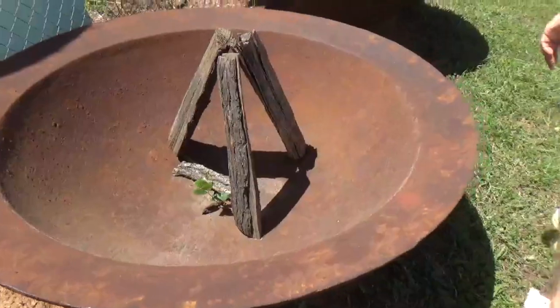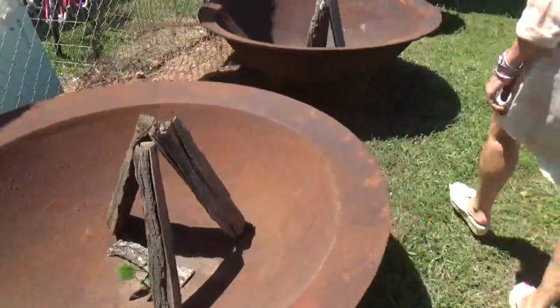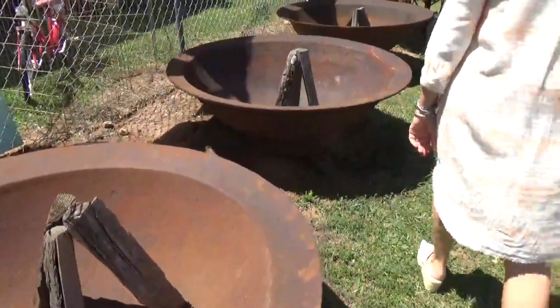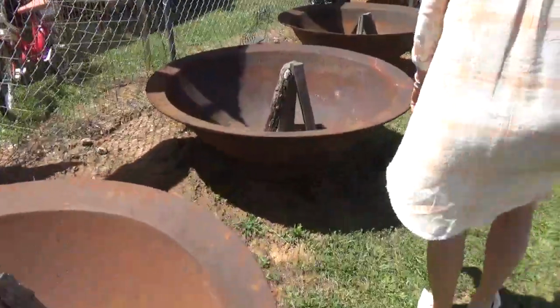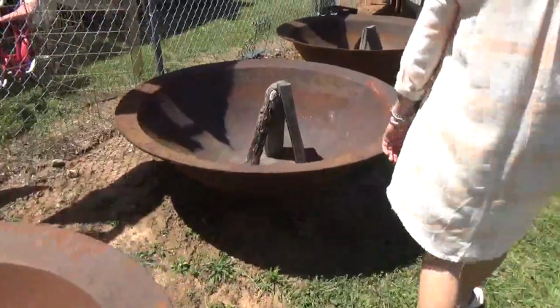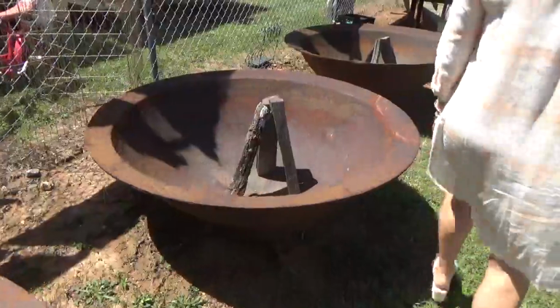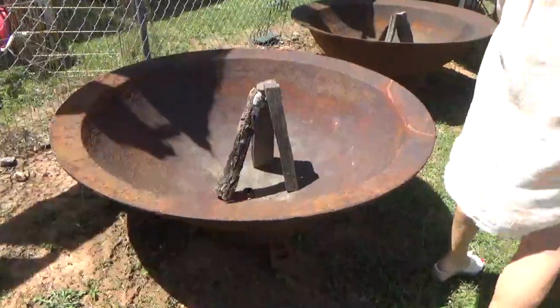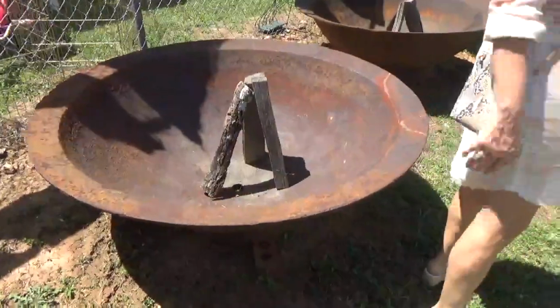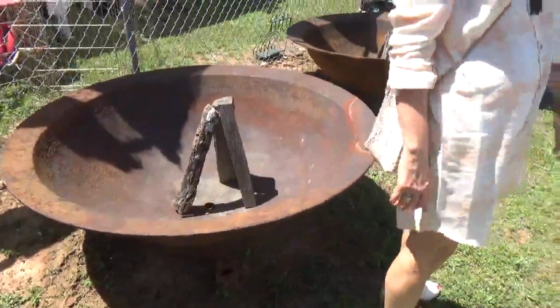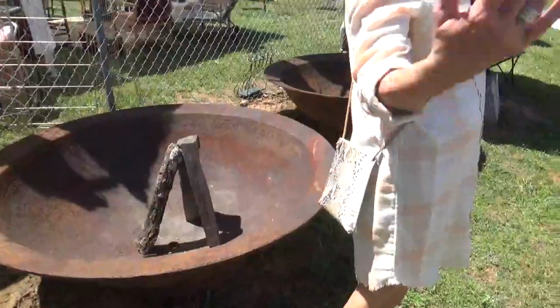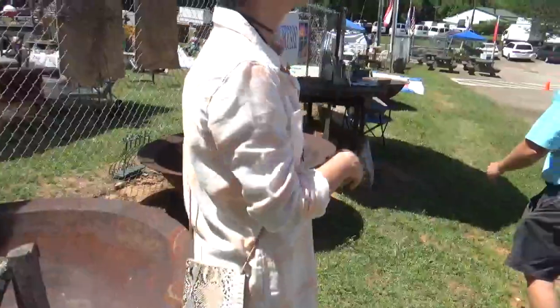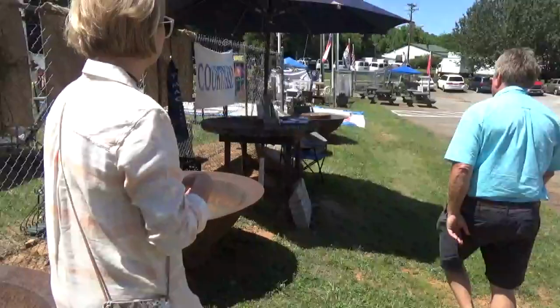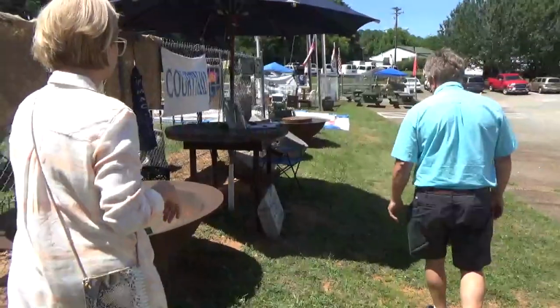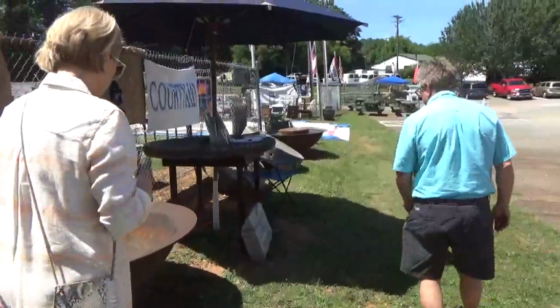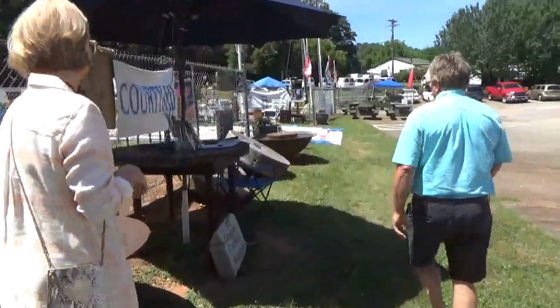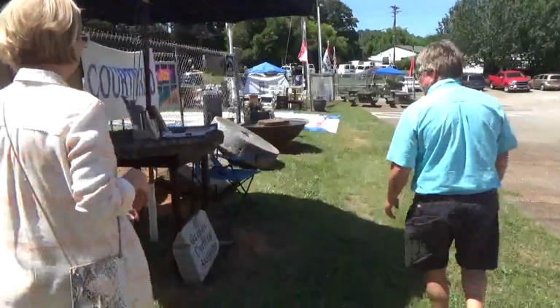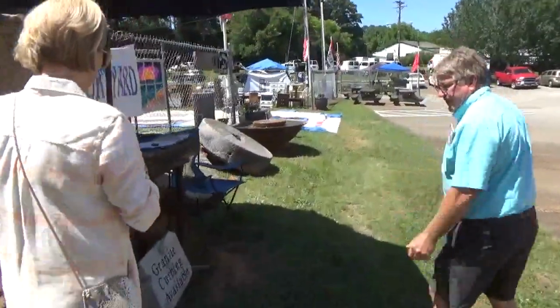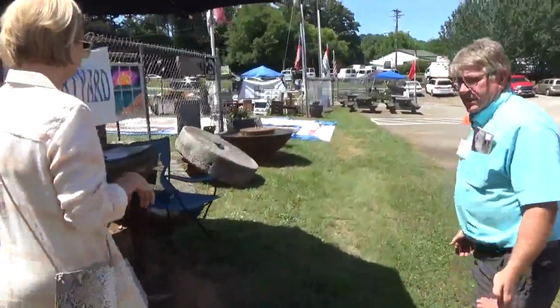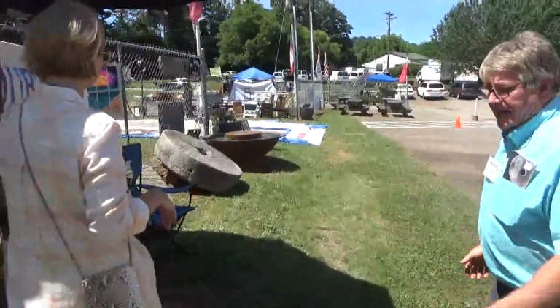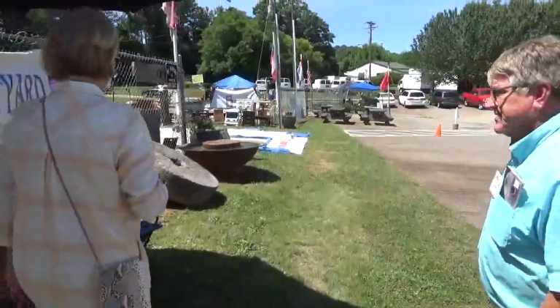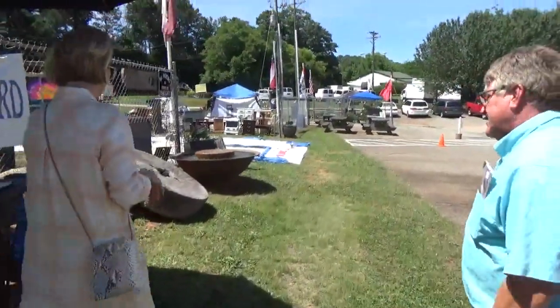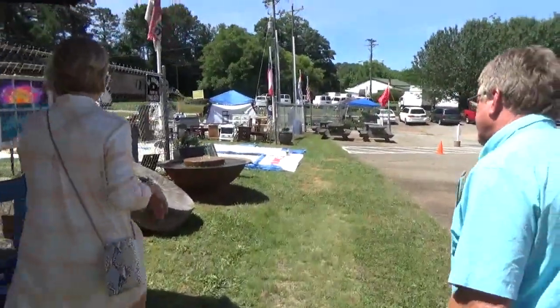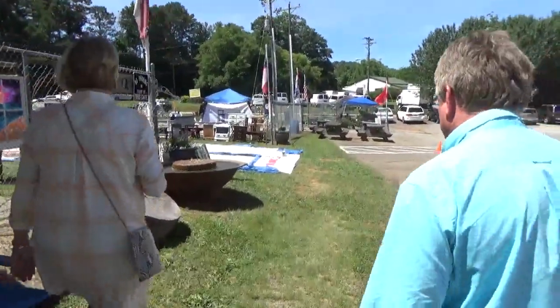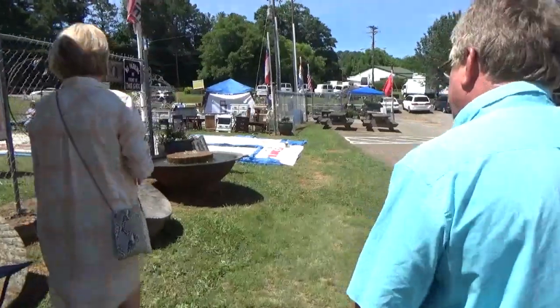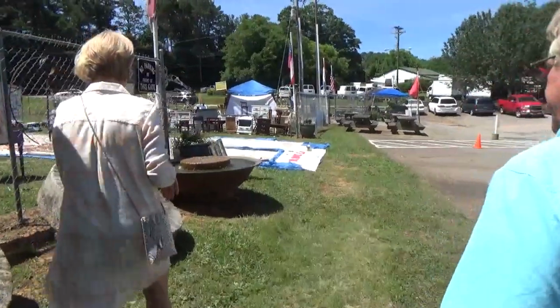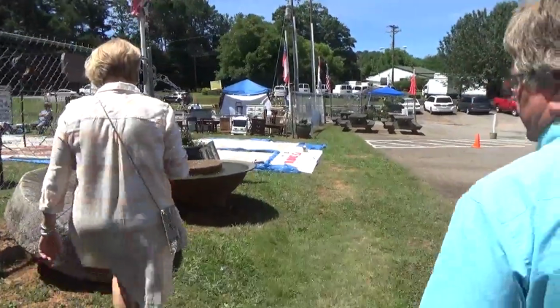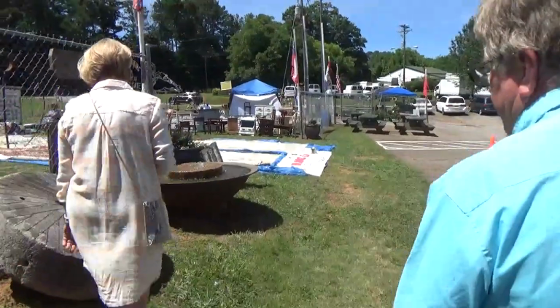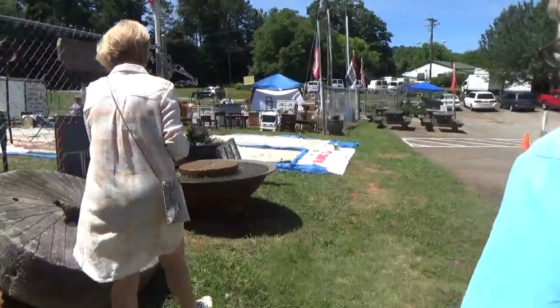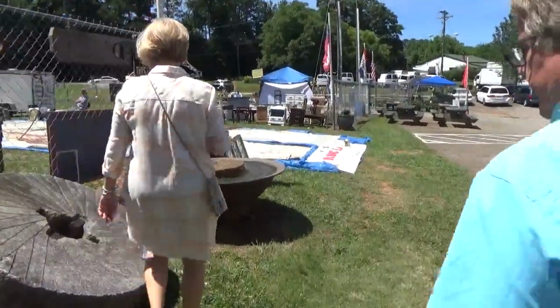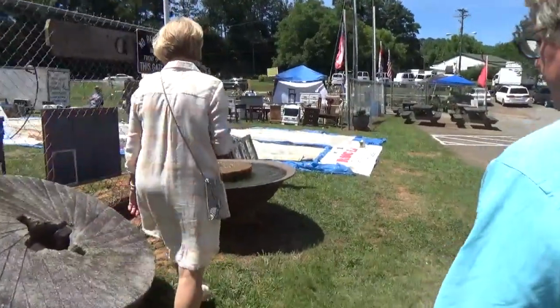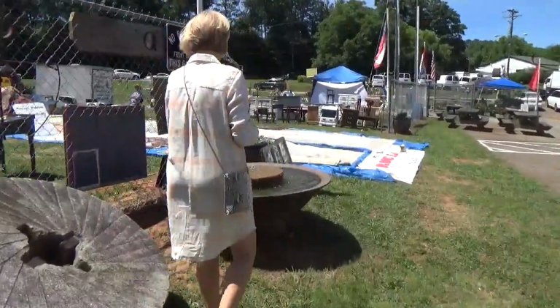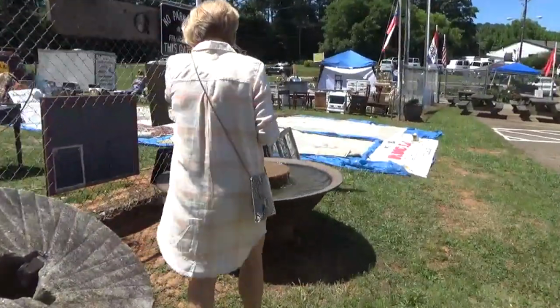They also make good fountain bases — look down here. Guys, look at this — you've got to see this, it's beautiful. We can build fountains out of any of the sizes. The millstones are original, the kettles are original.